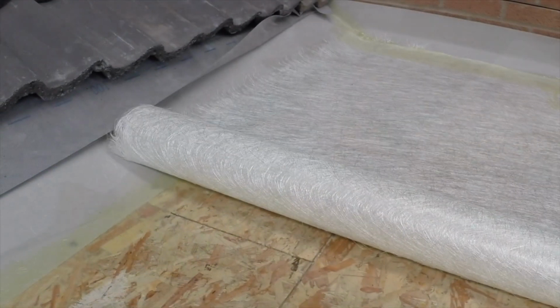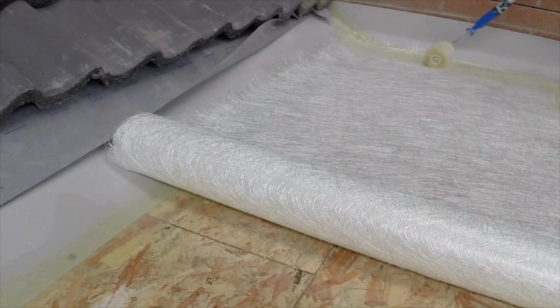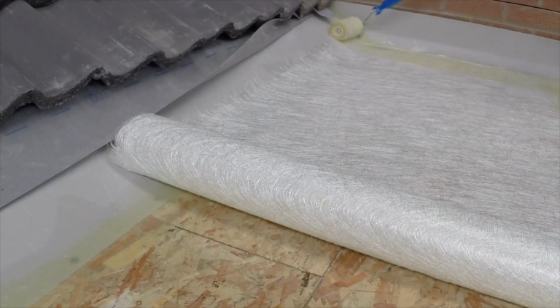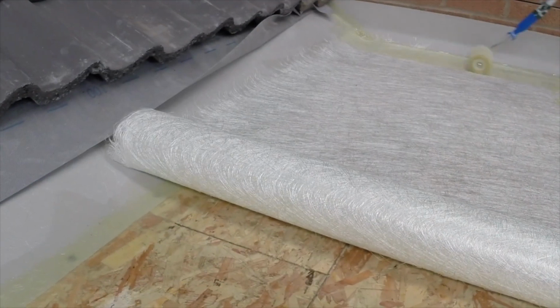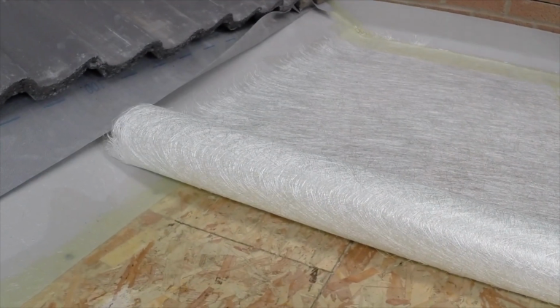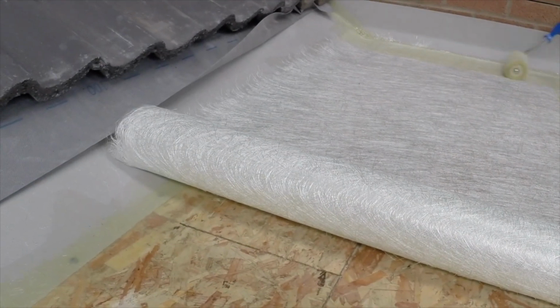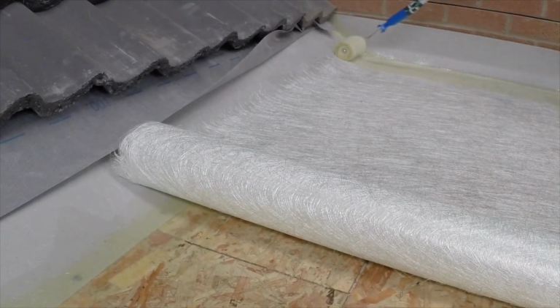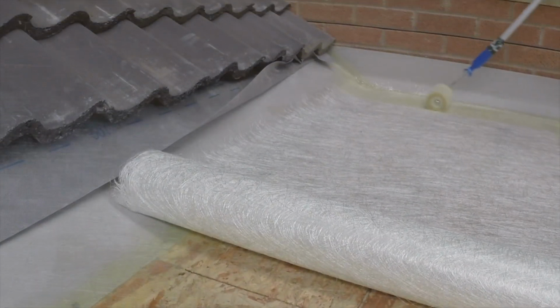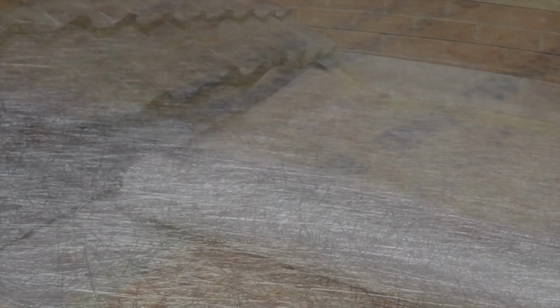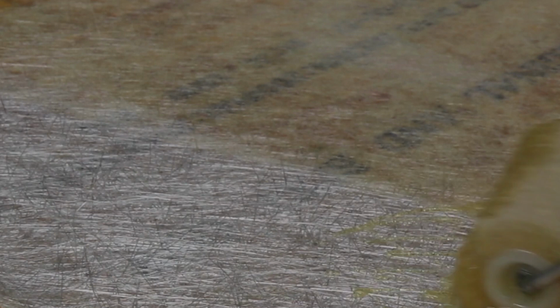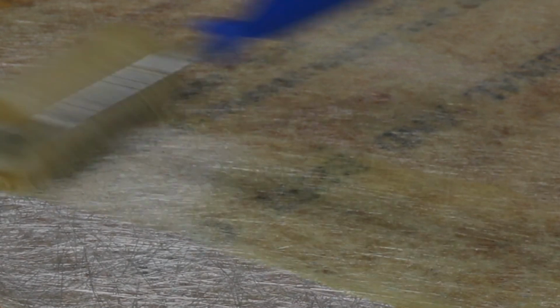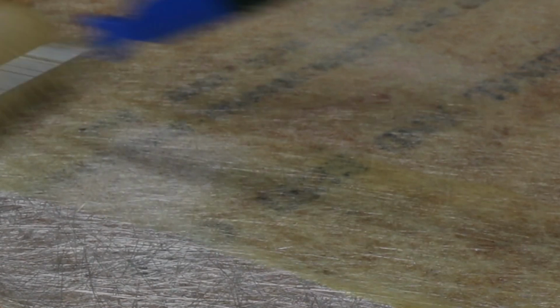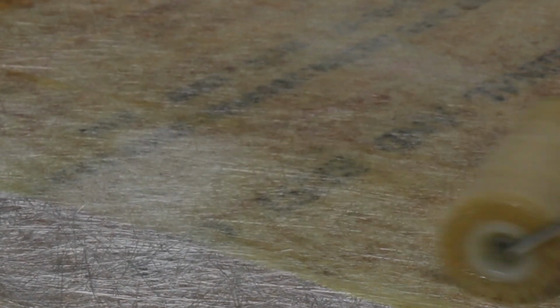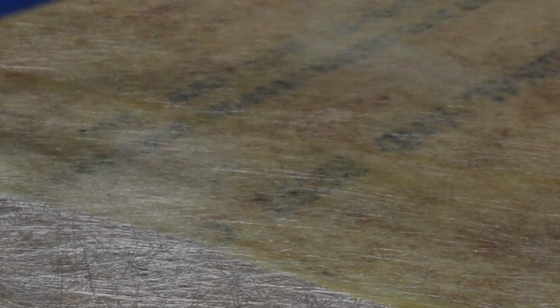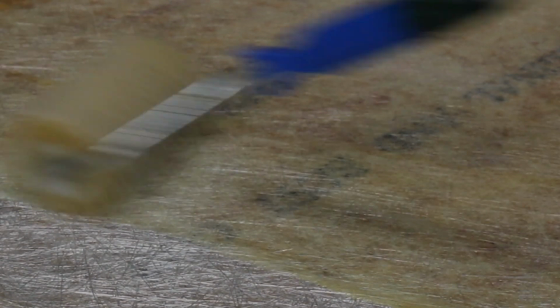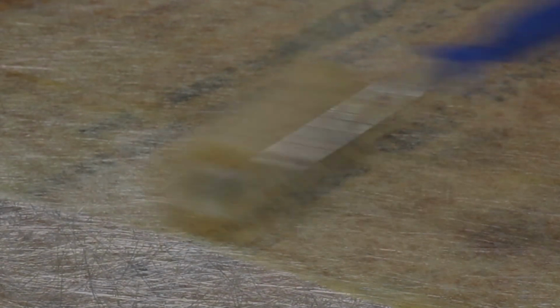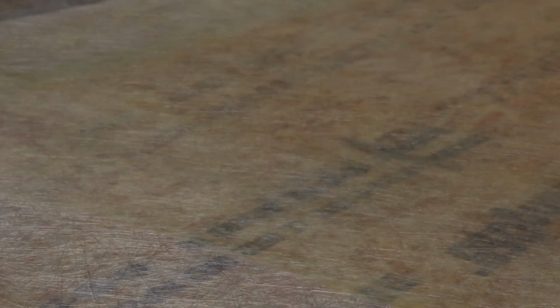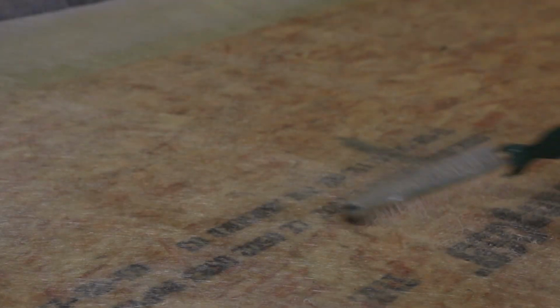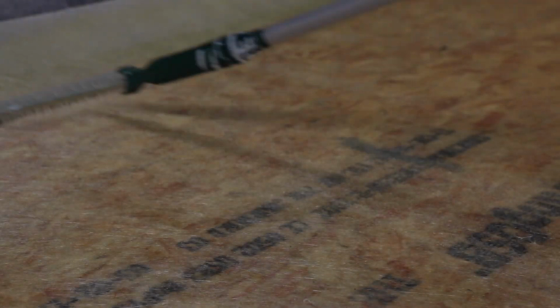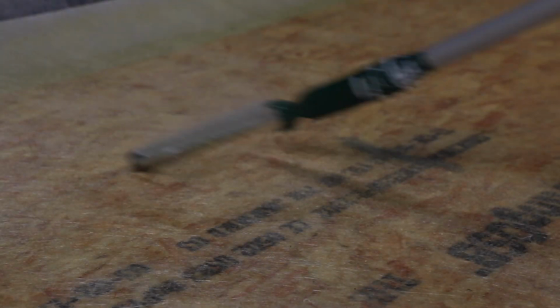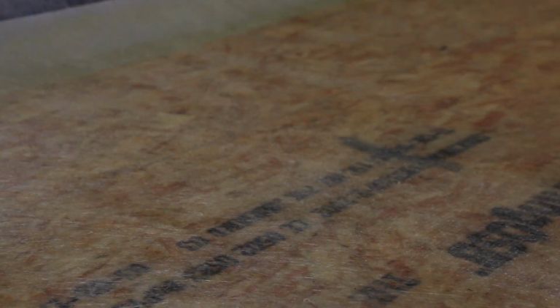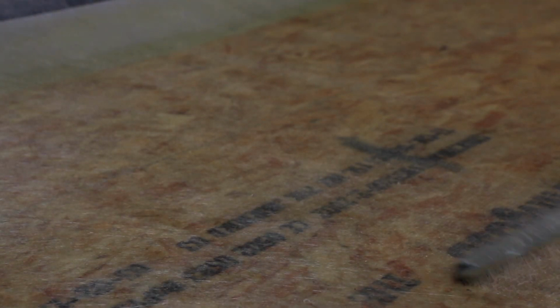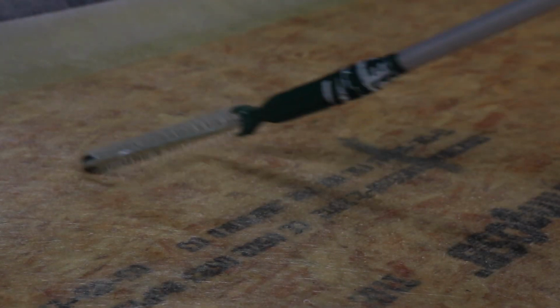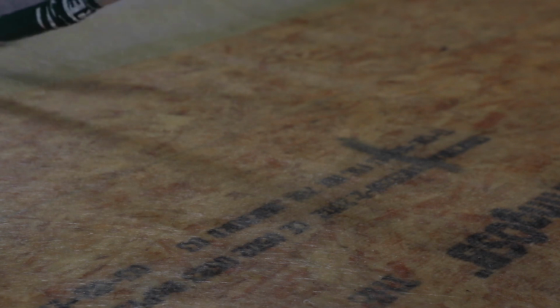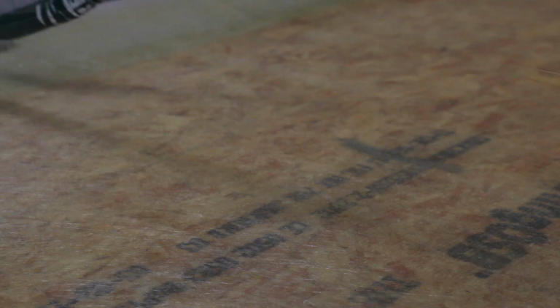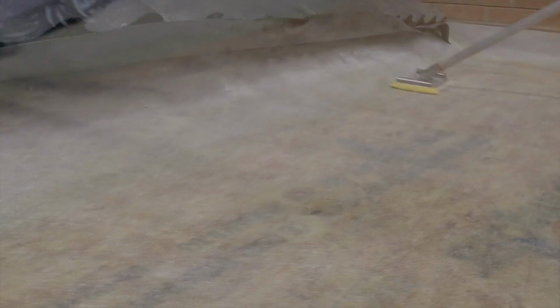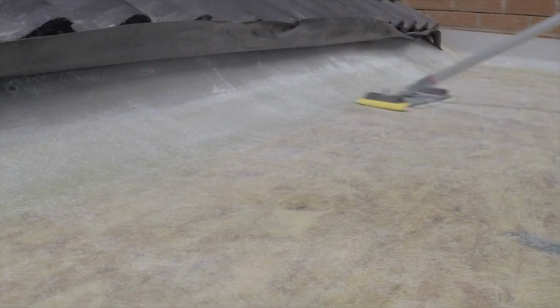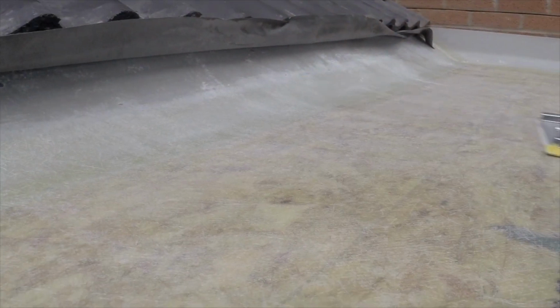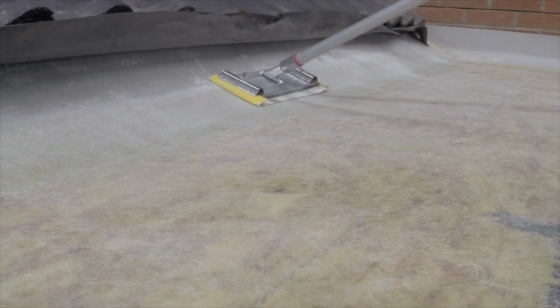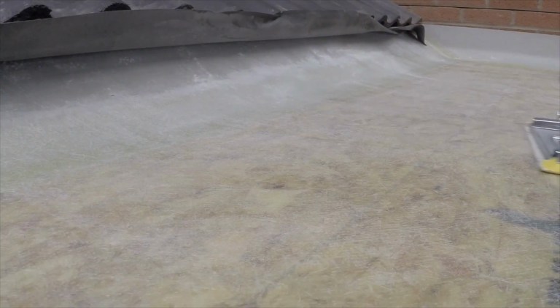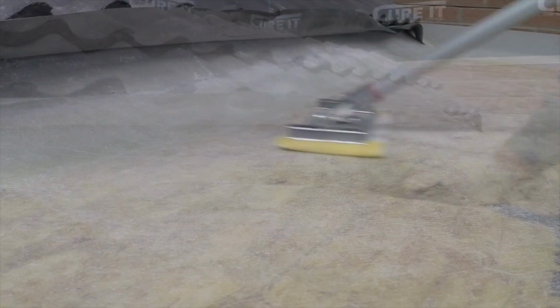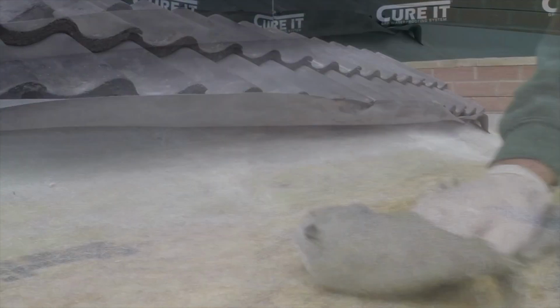Once the detailing and bandaging is complete, move on to Stage 4 of the installation process: laminating the roof. Refer to the installation video for the complete process.